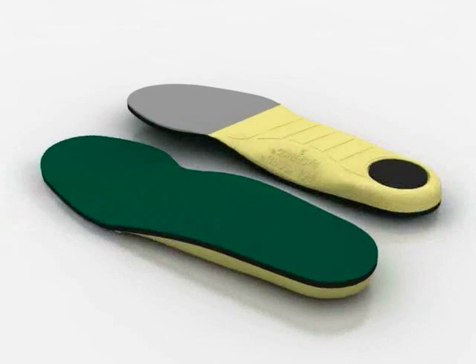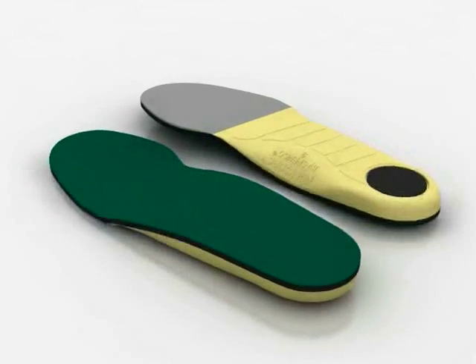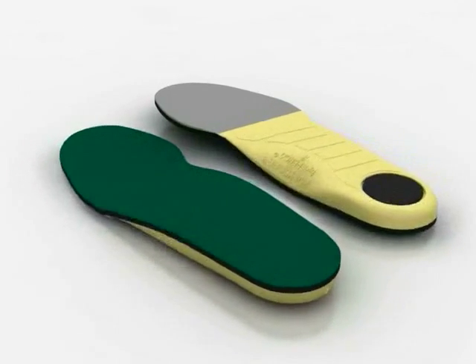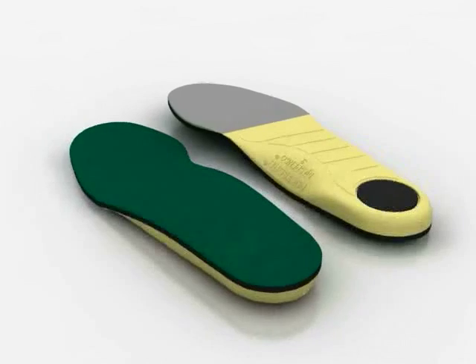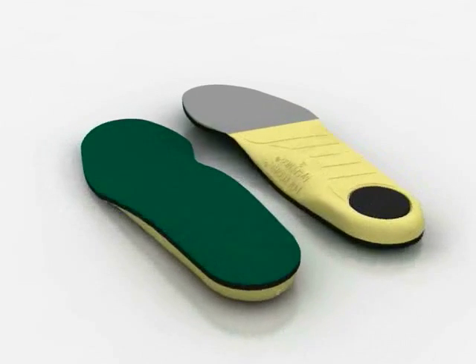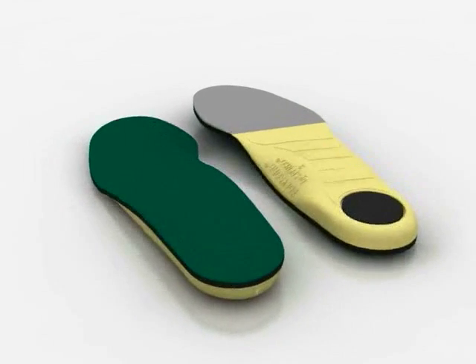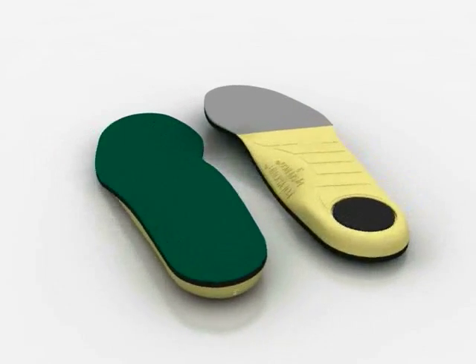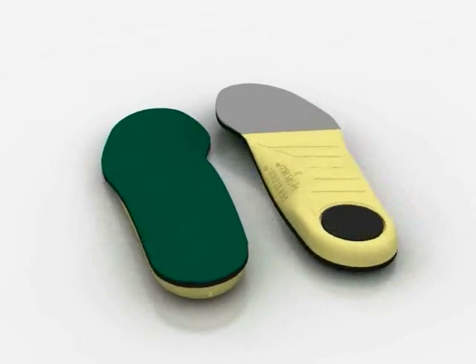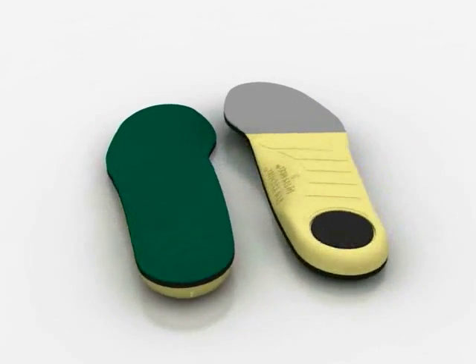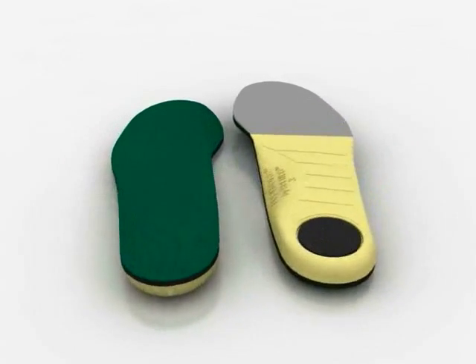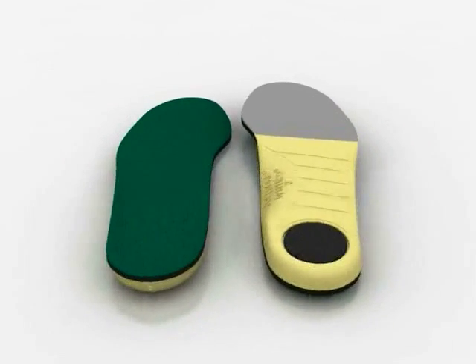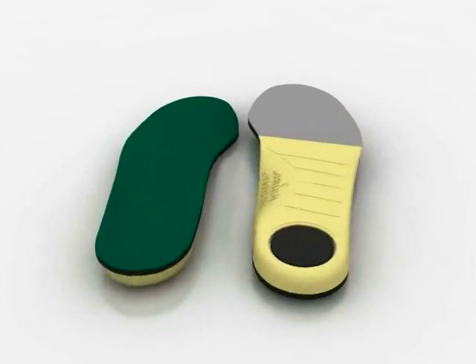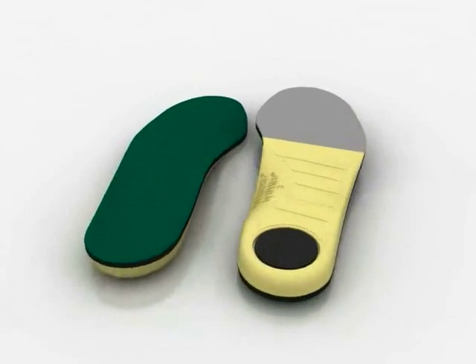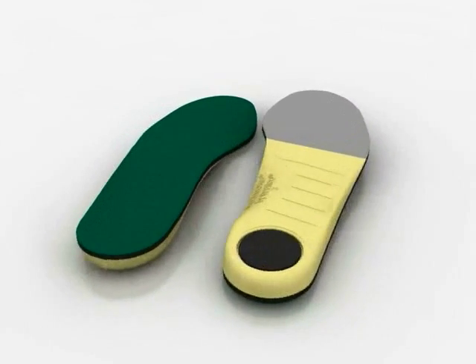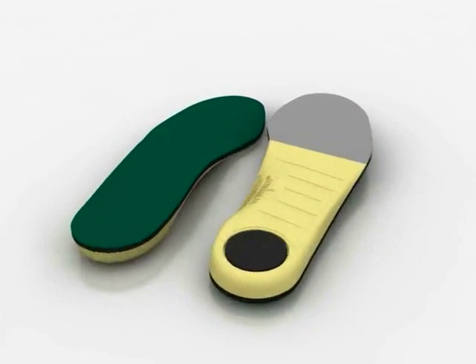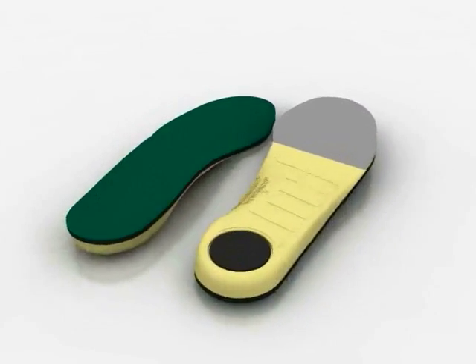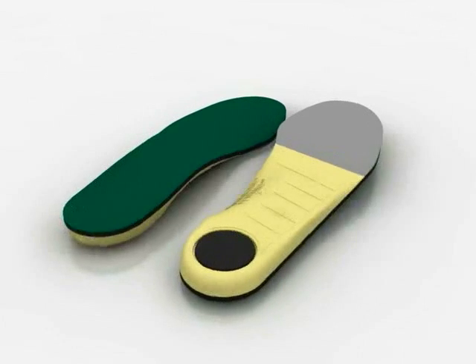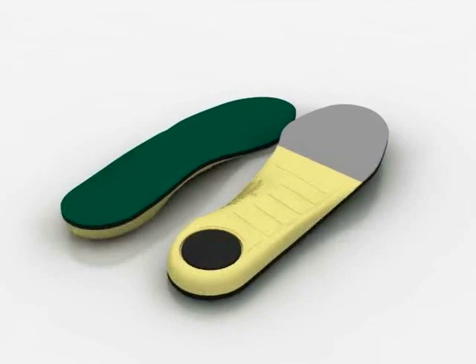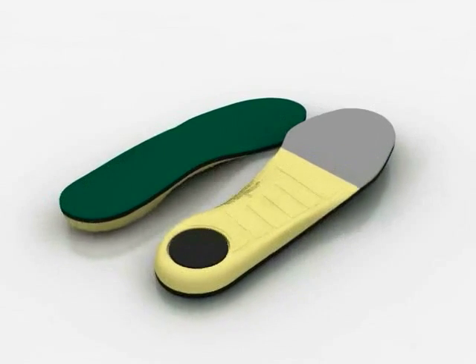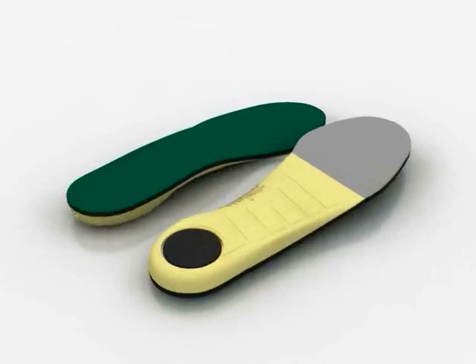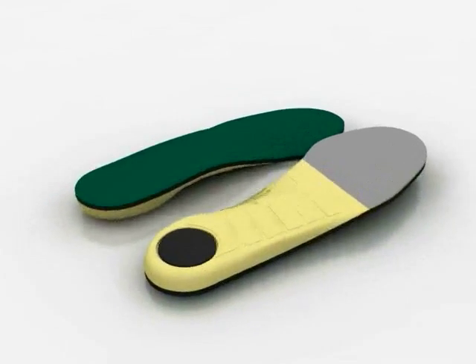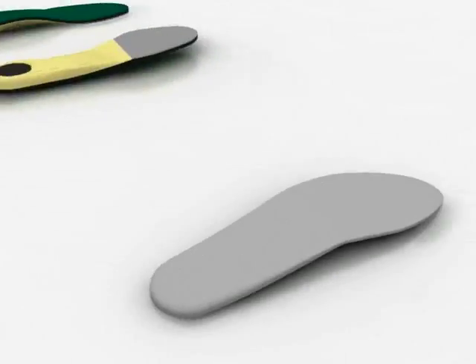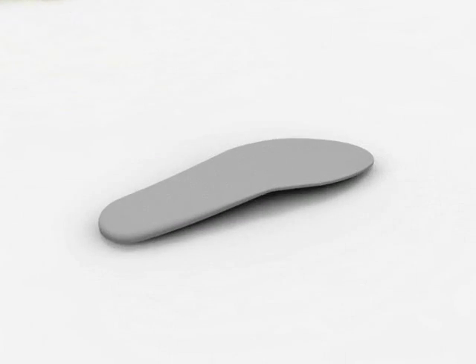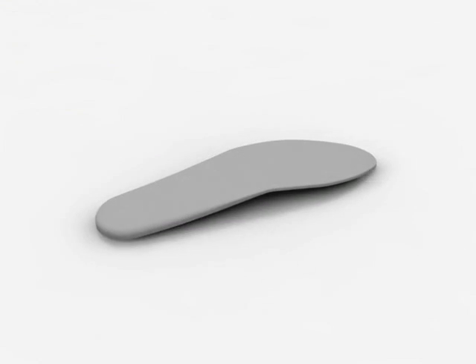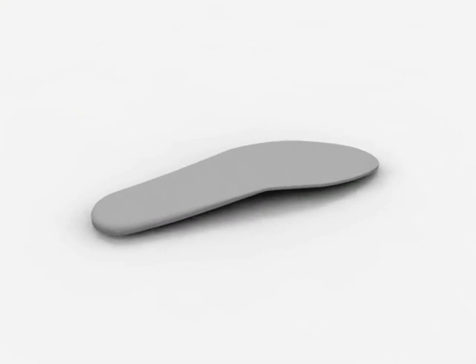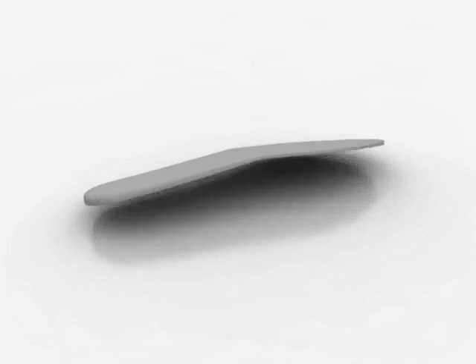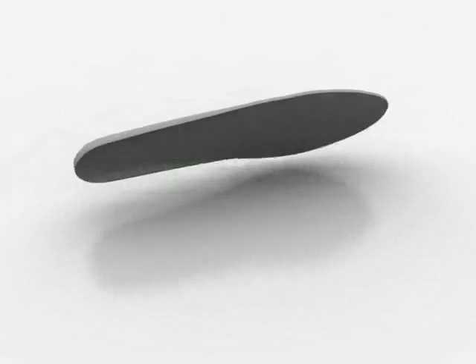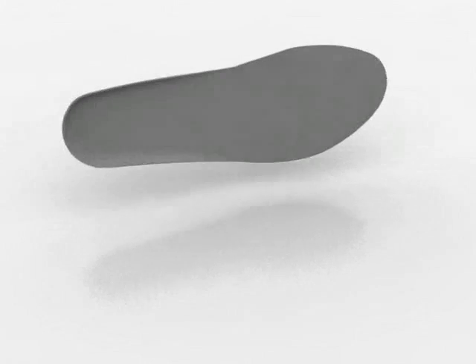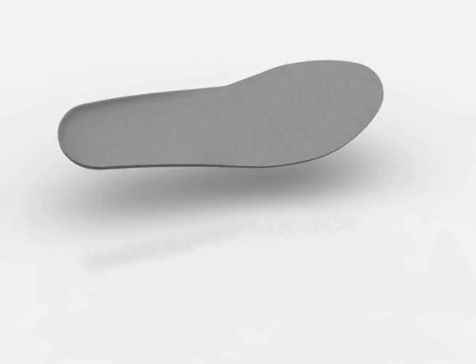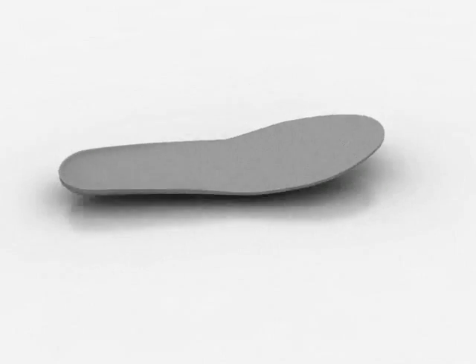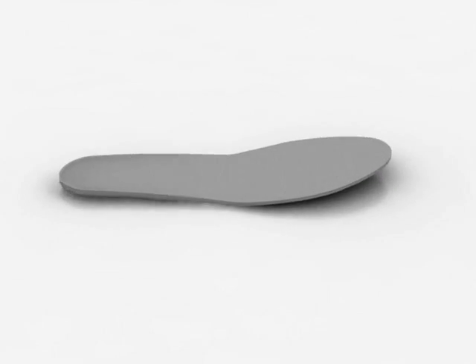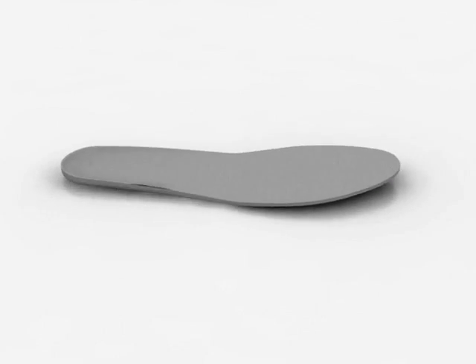Spanko Polysorp Cross Trainer Insoles — the best combination of shock absorption and energy return available. Here's why. Most athletic shoes come with thin insoles that wear out in only a few weeks.